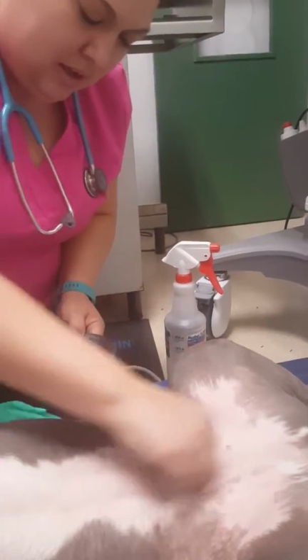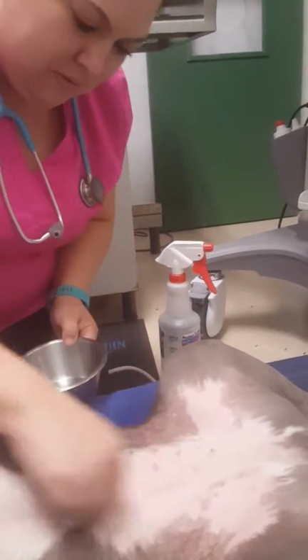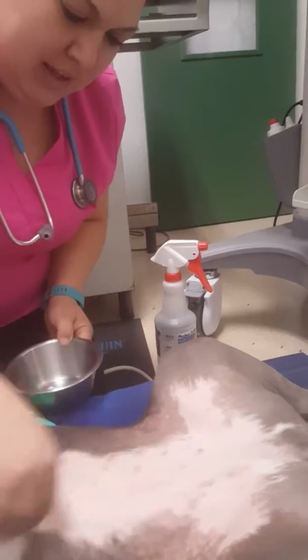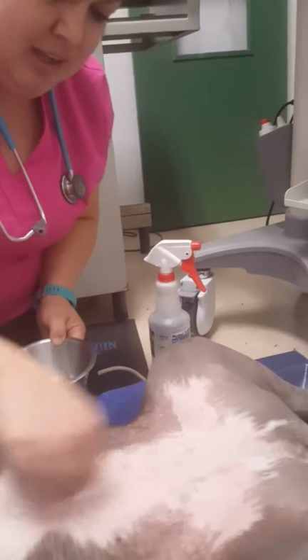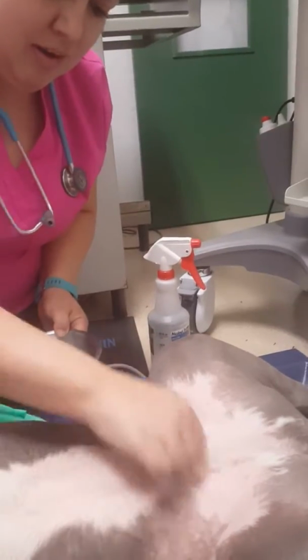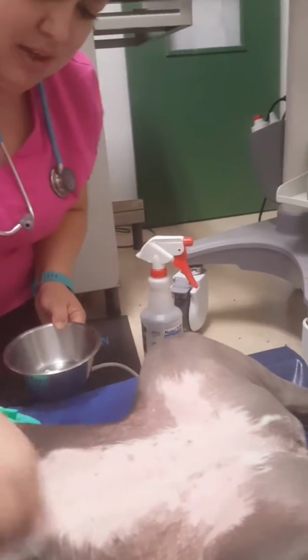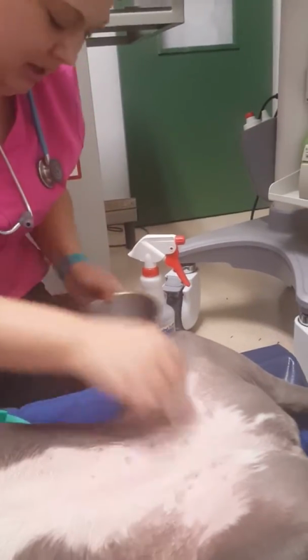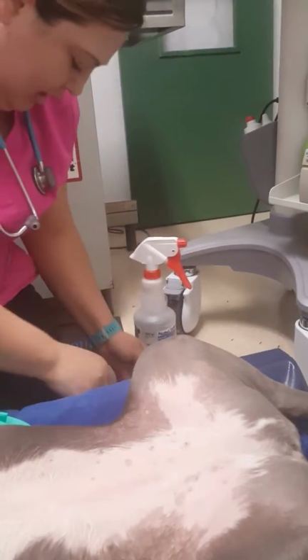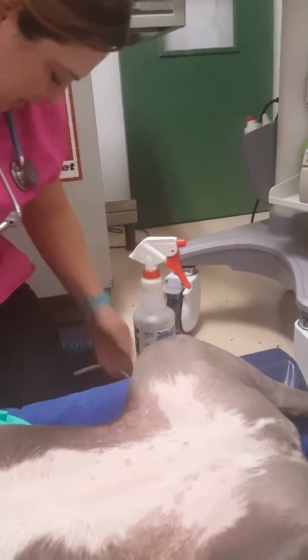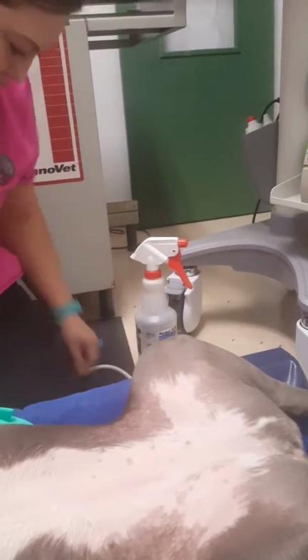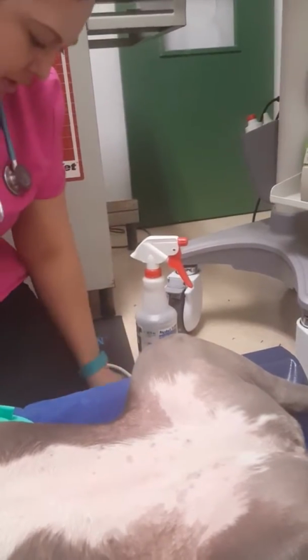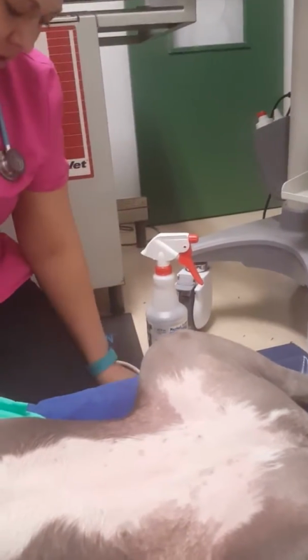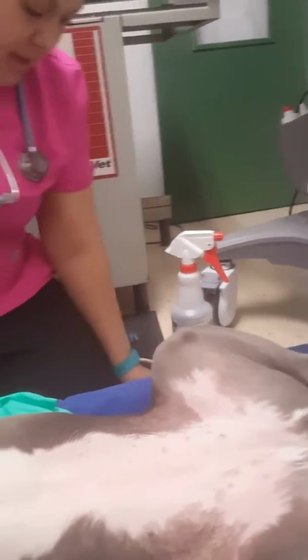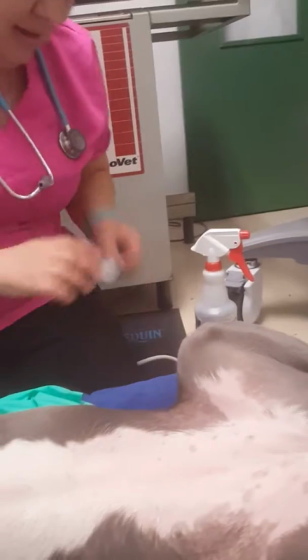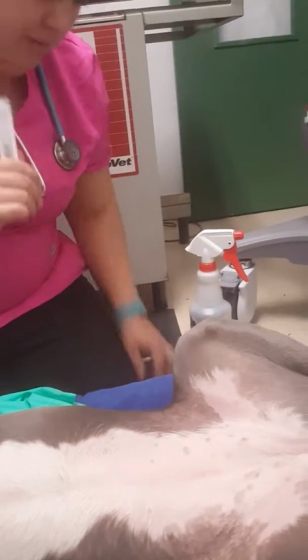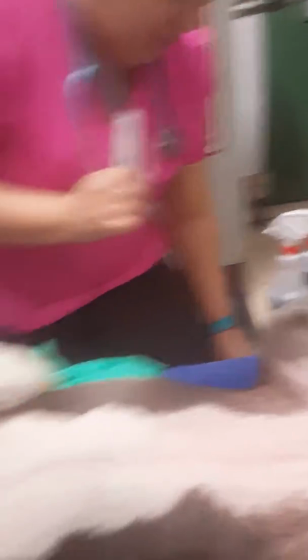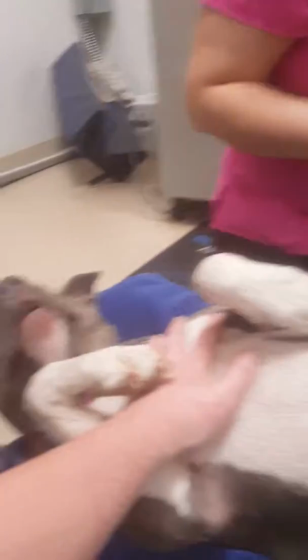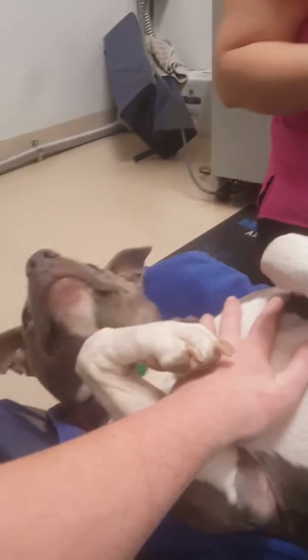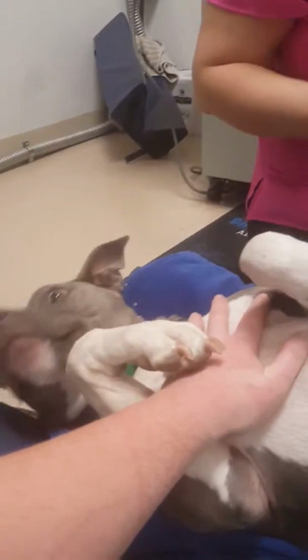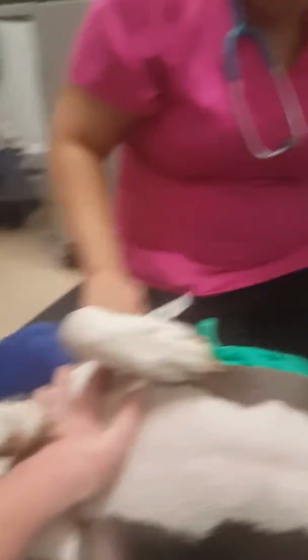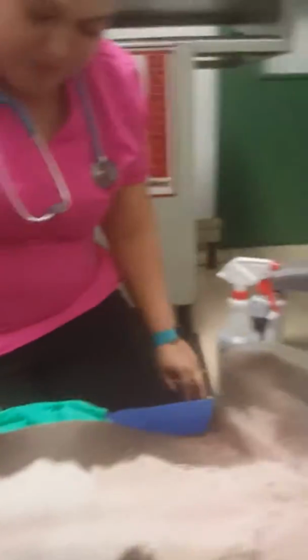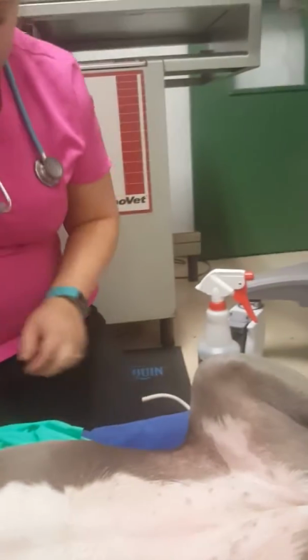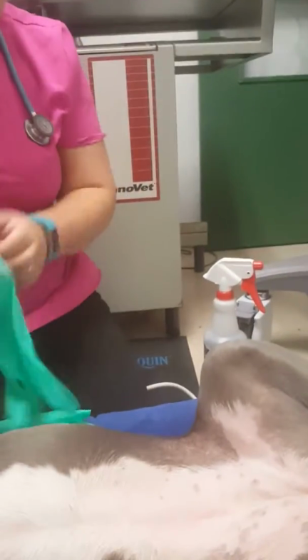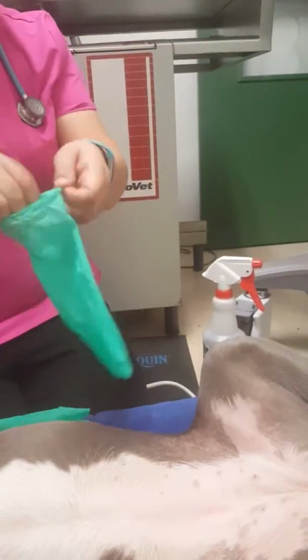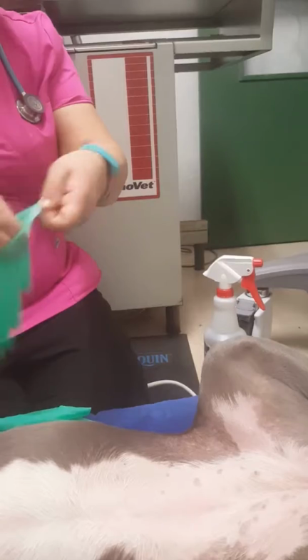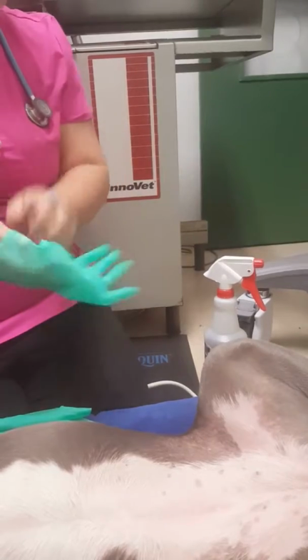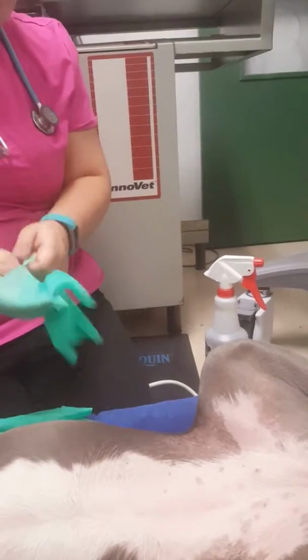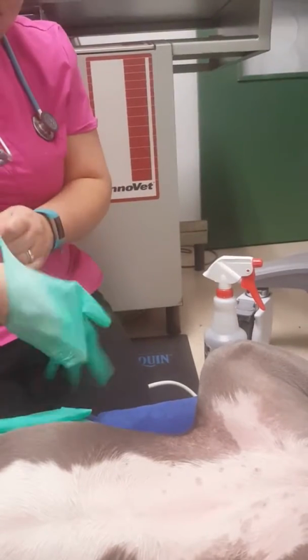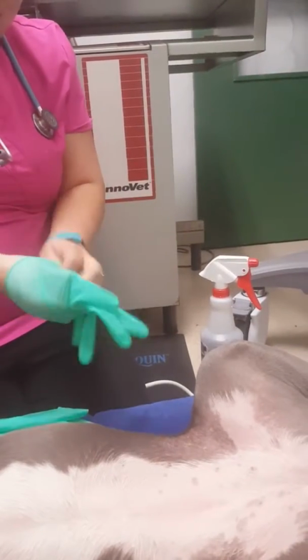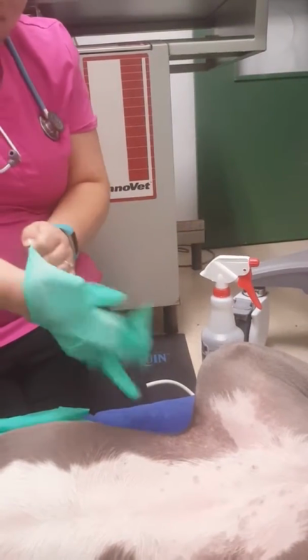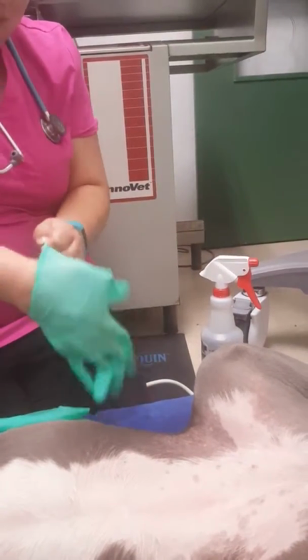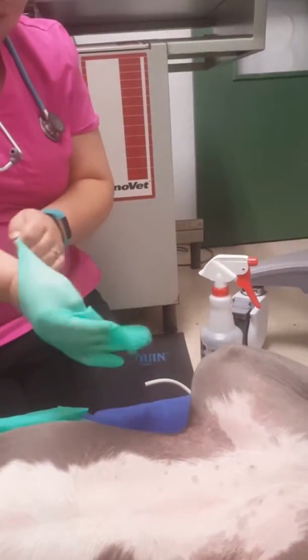For this patient's first time, I'm going to use a 22 gauge, one-and-a-half inch needle with a 10 ml syringe. I'm going to put on some gloves.